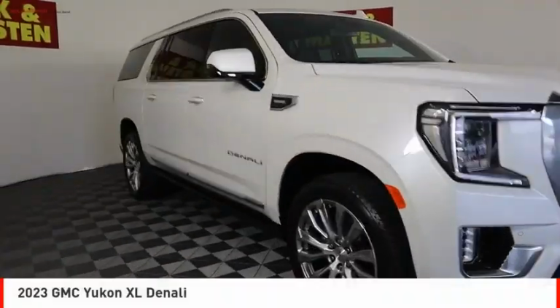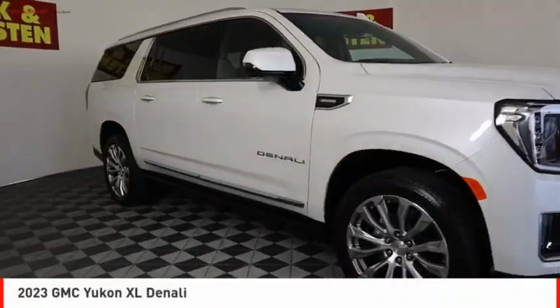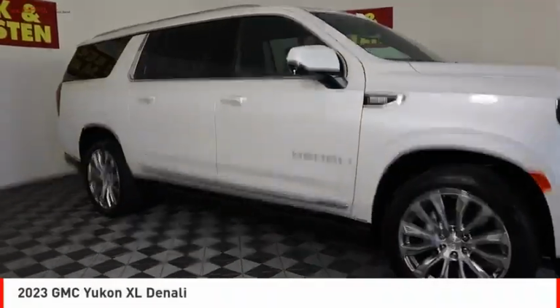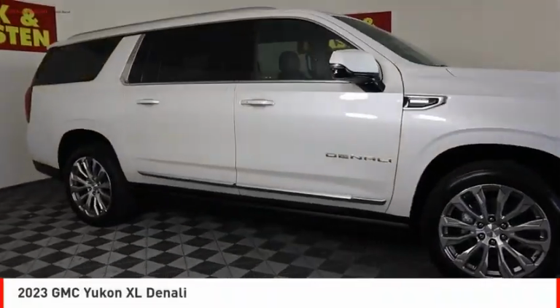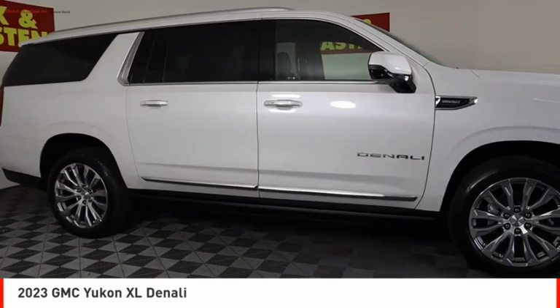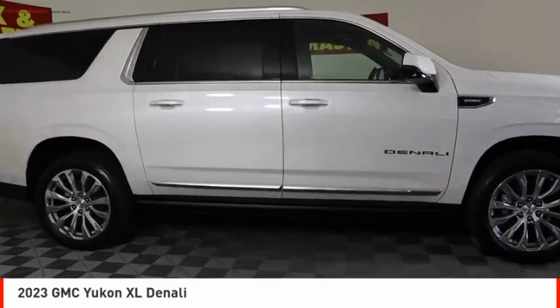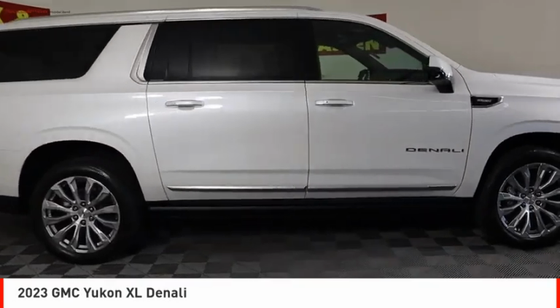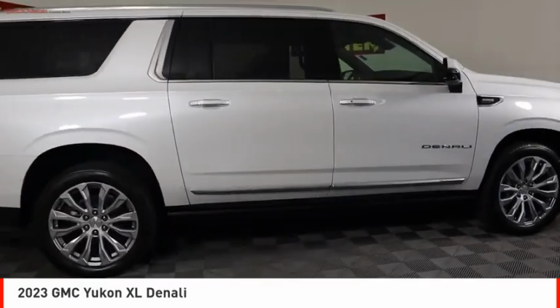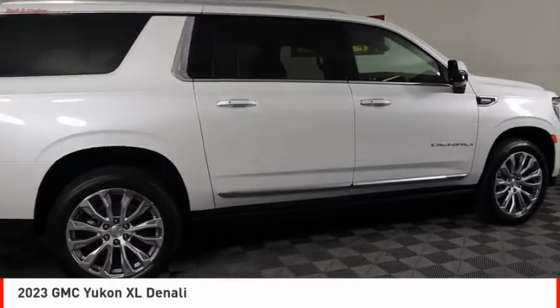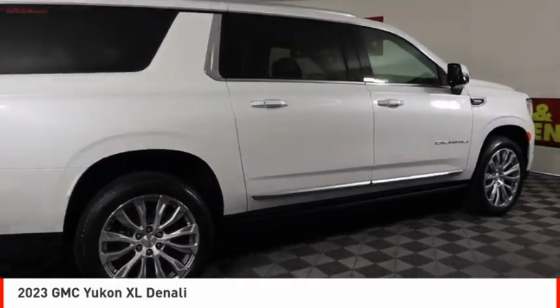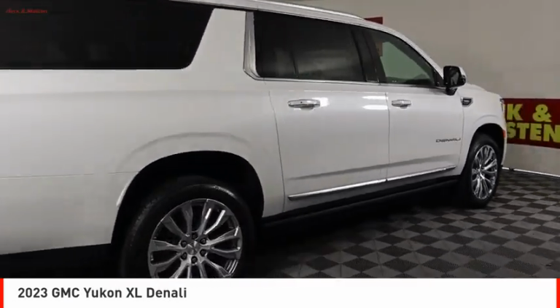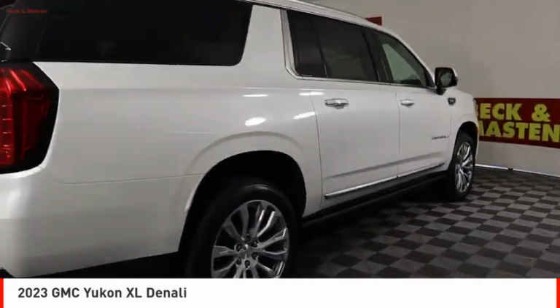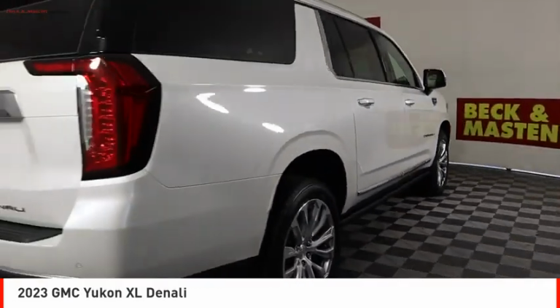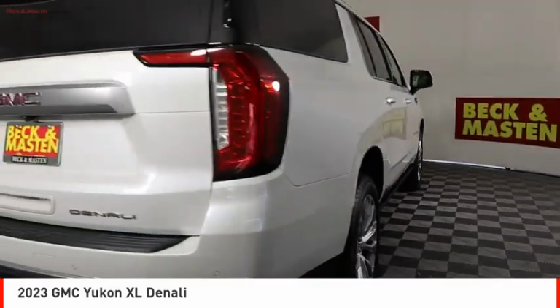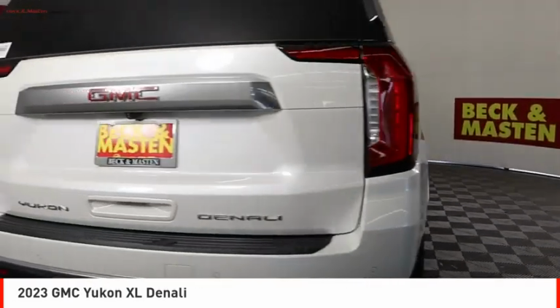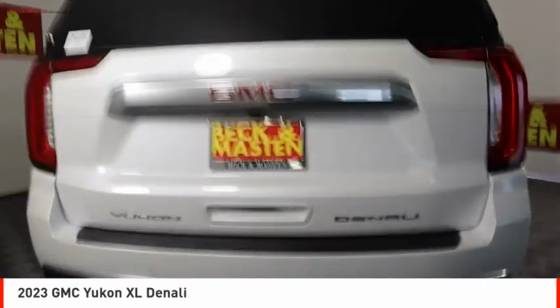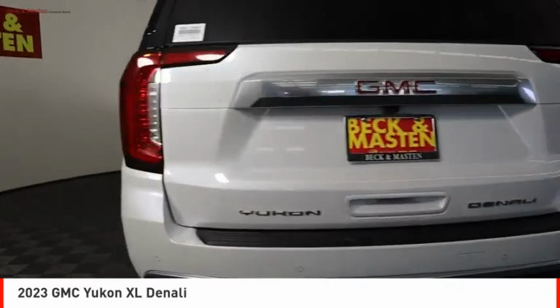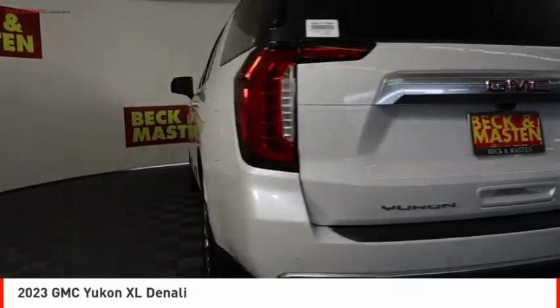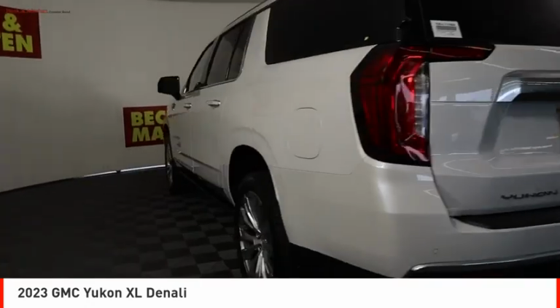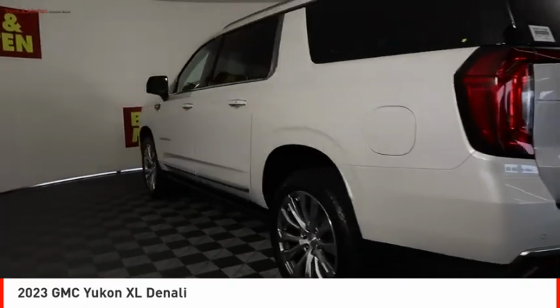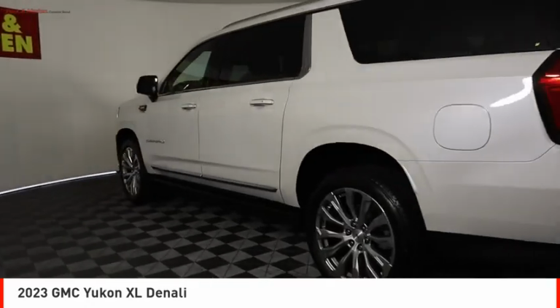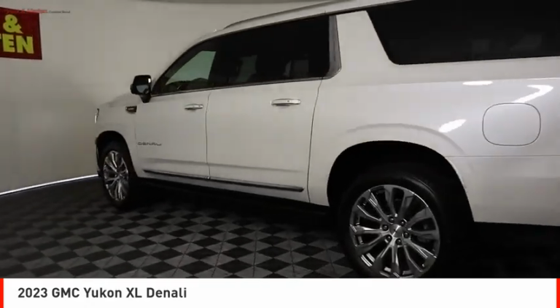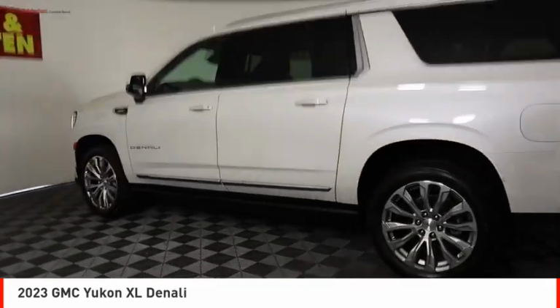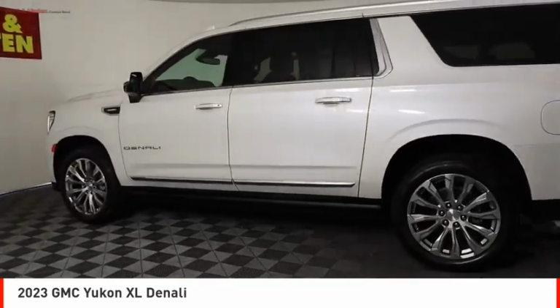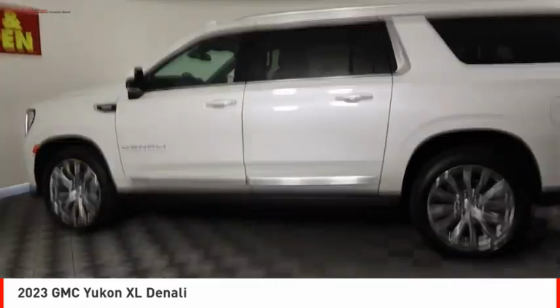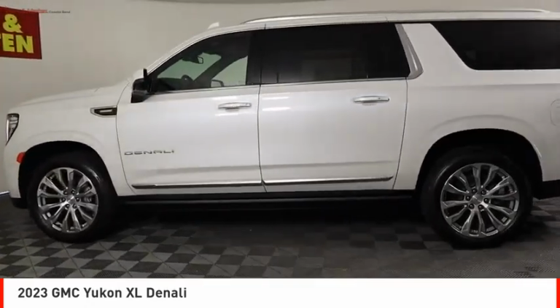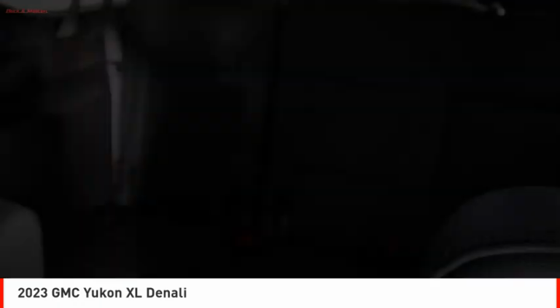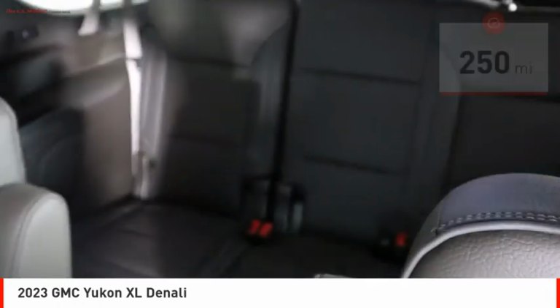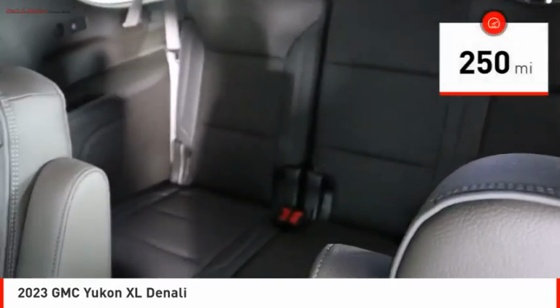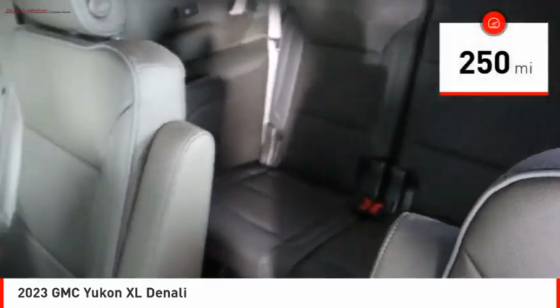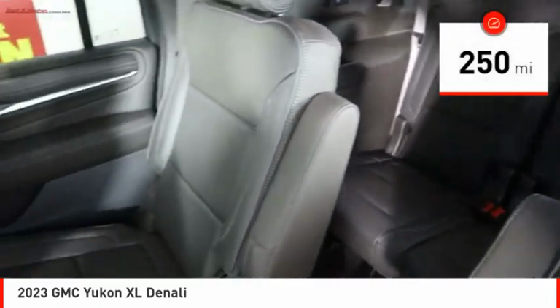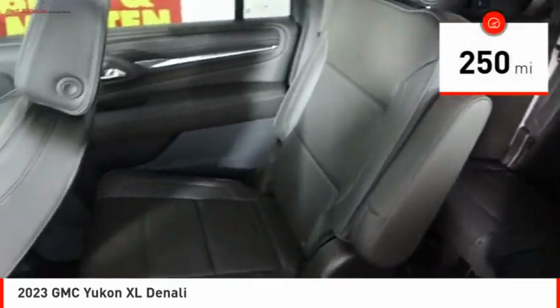Stop by and take a look at the 2023 Yukon XL. The GMC Yukon XL is a great choice for families who need a full-size SUV with maximum seating. The looks don't hurt either. This vehicle has less than 300 miles.